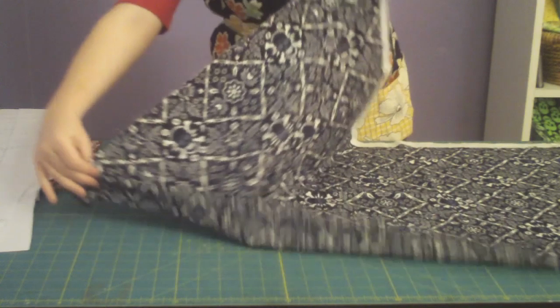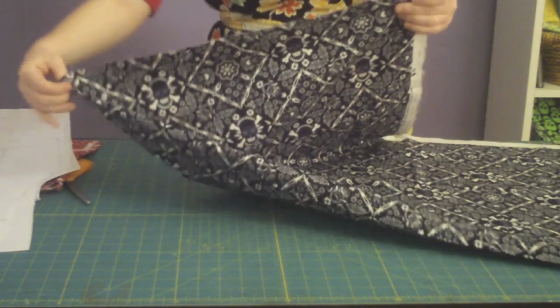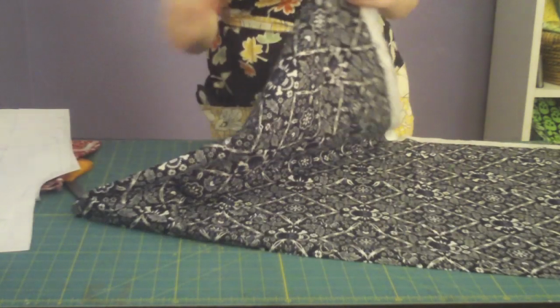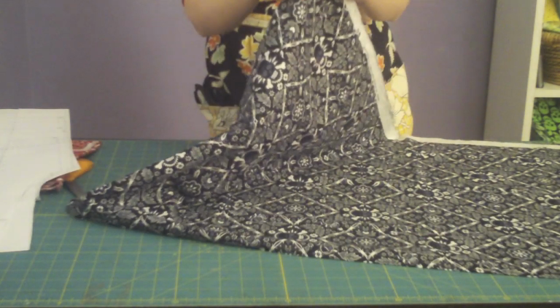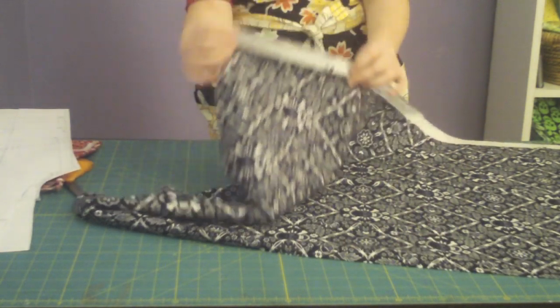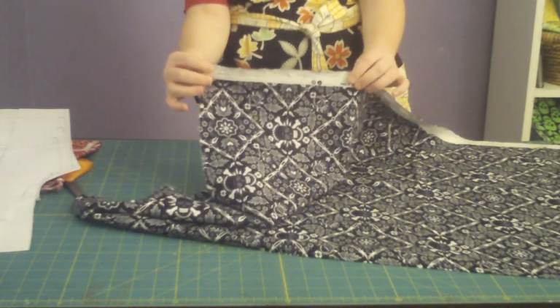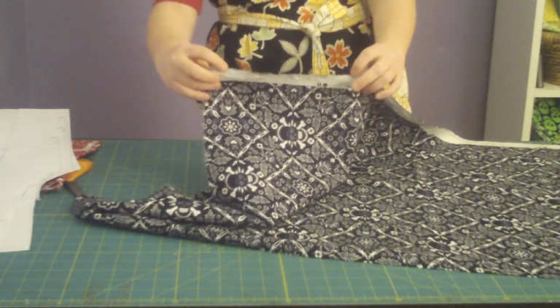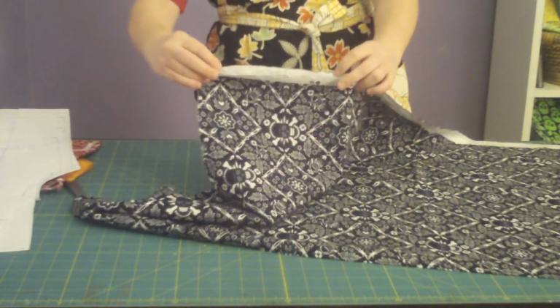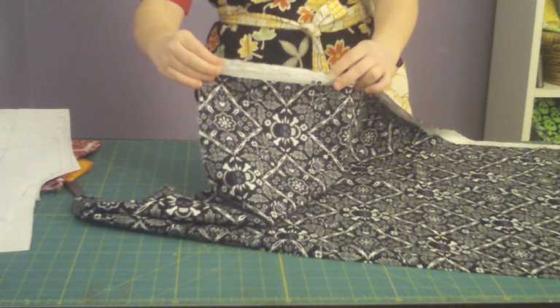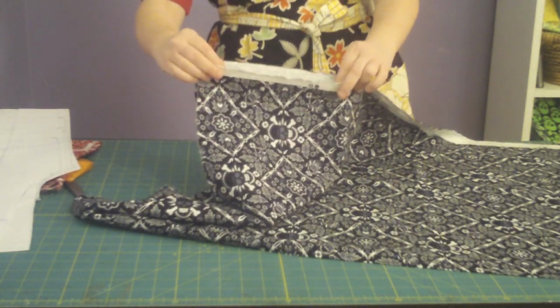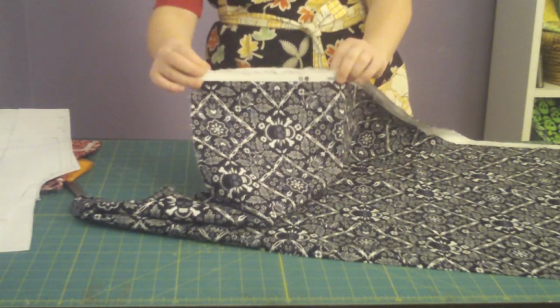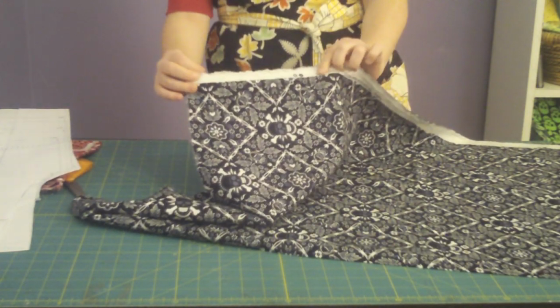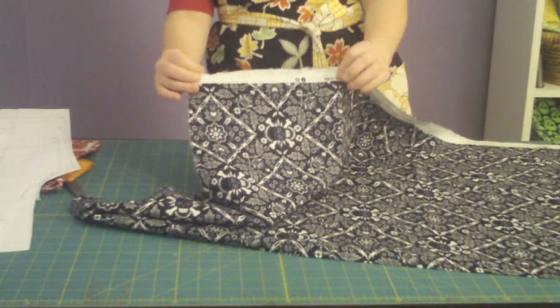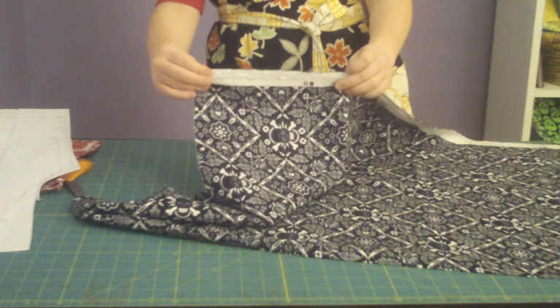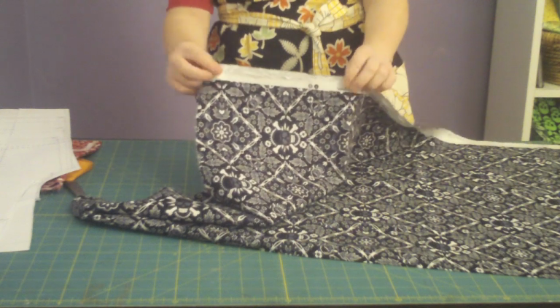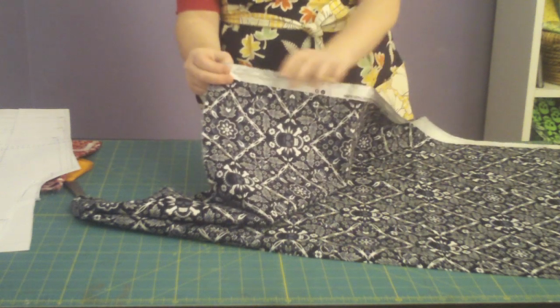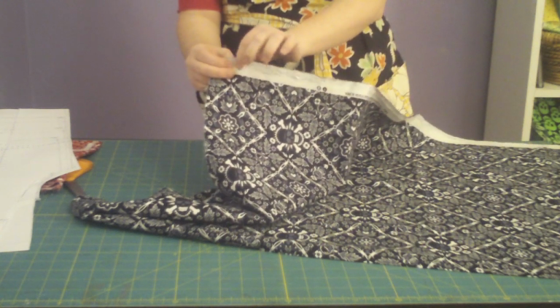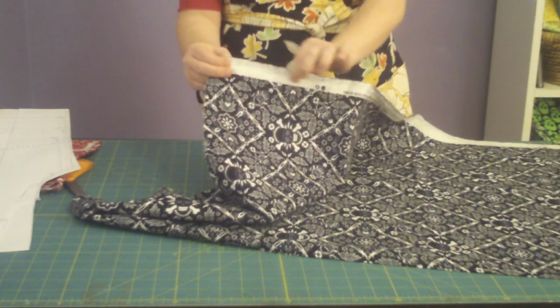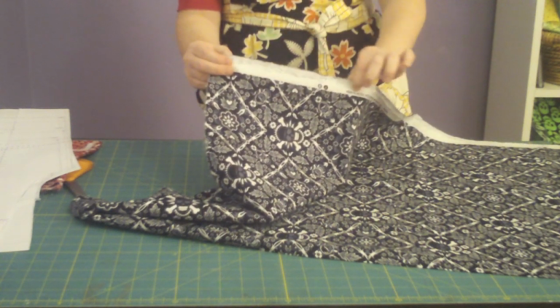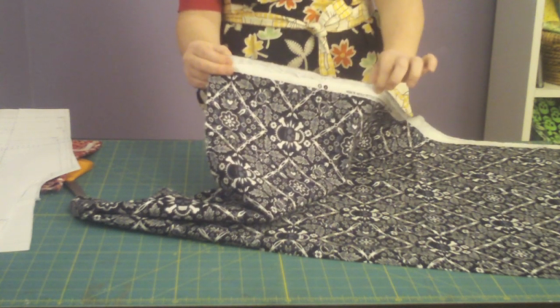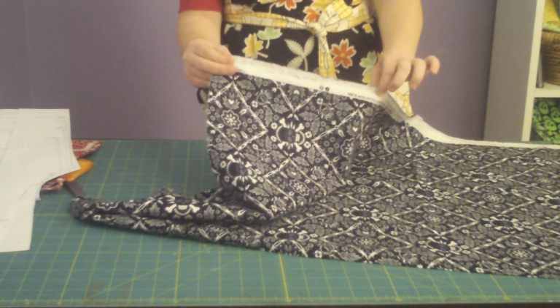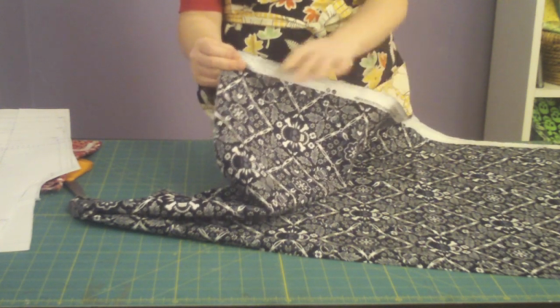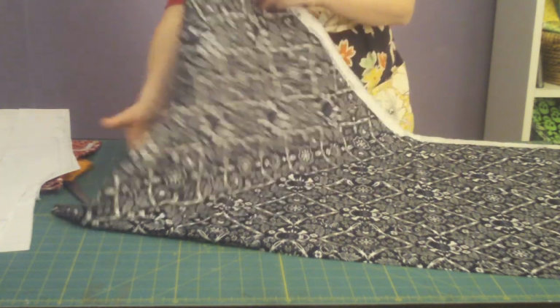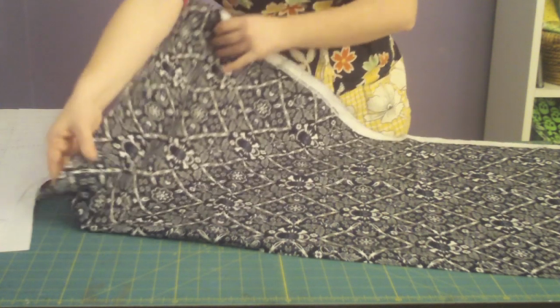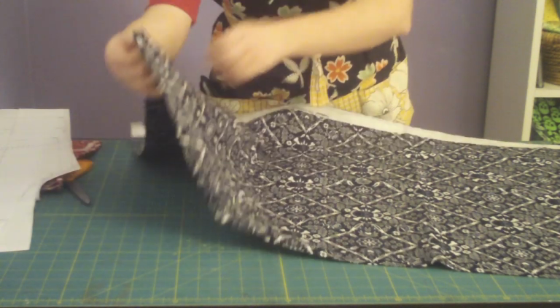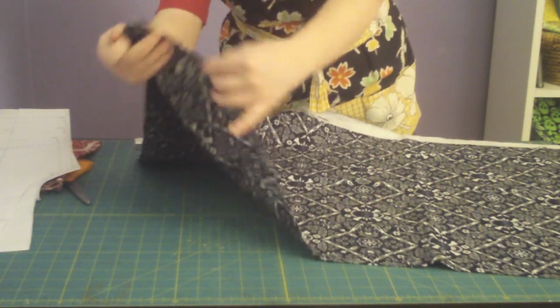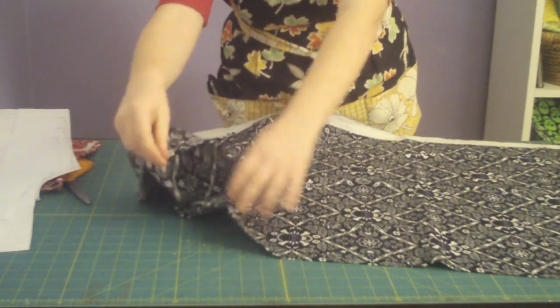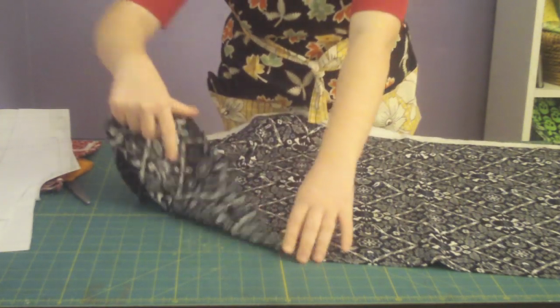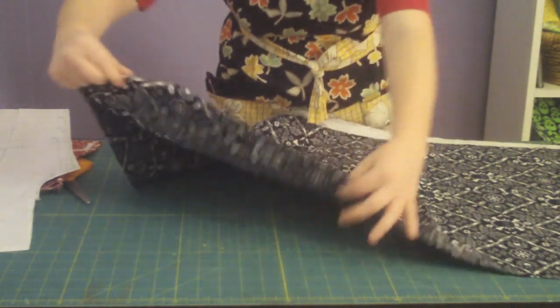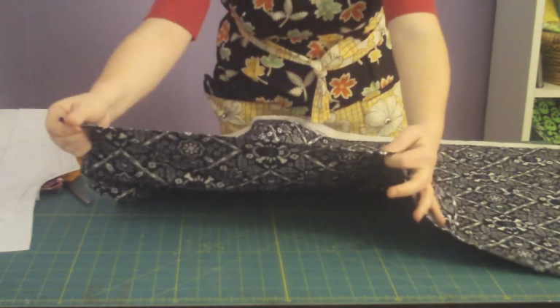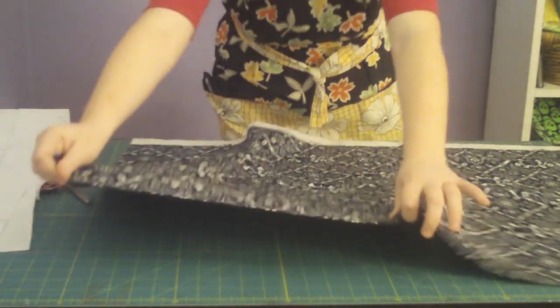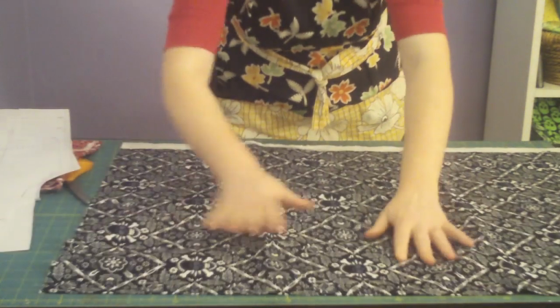Here's my fabric. These are my selvedges — that's the edges with the words on them. There are also little tiny dots along the edges of the selvedges. And then we've got our fold over here where the fabric is folded in half.